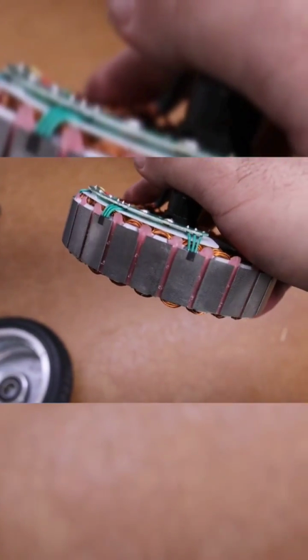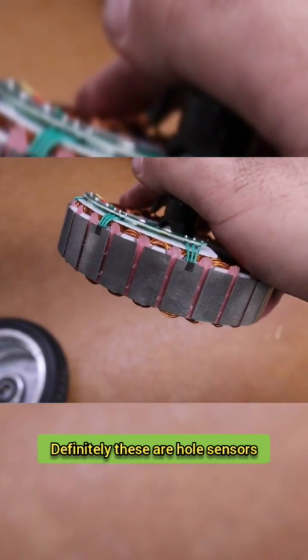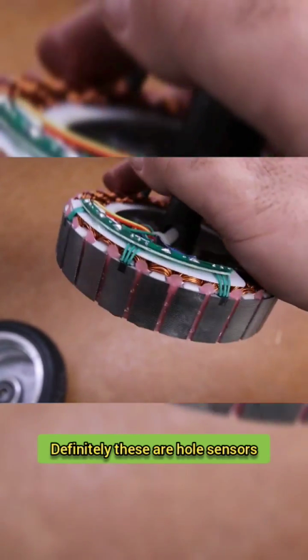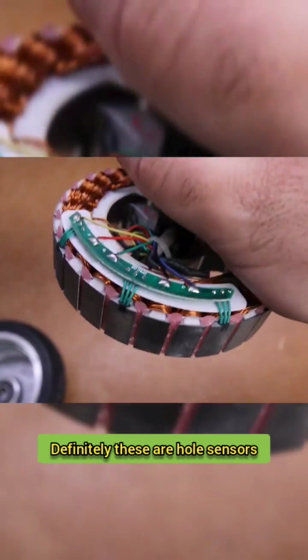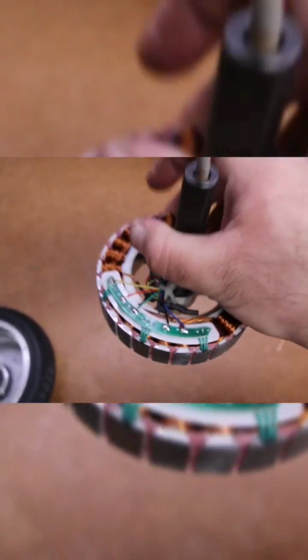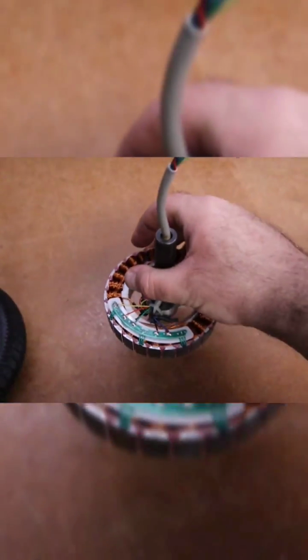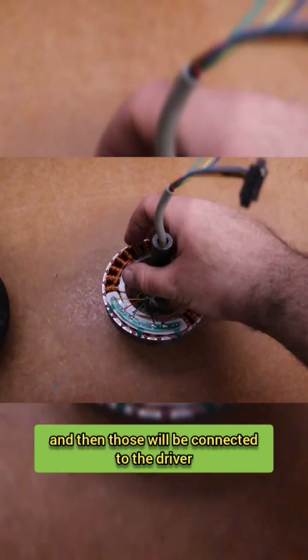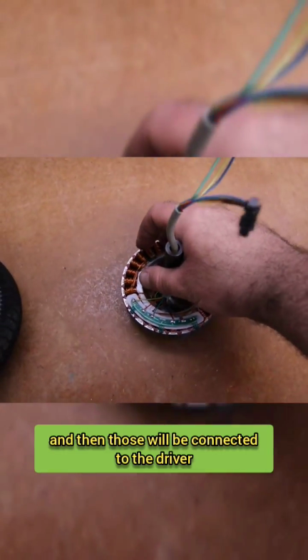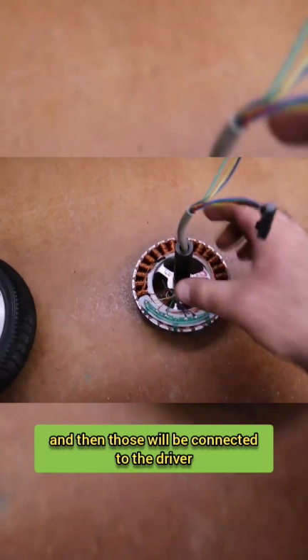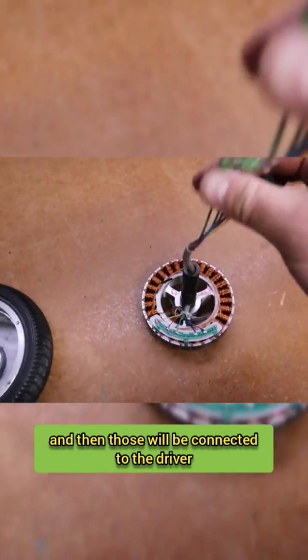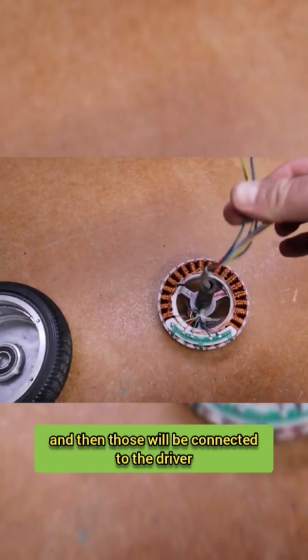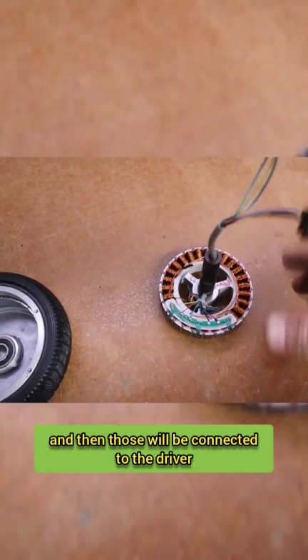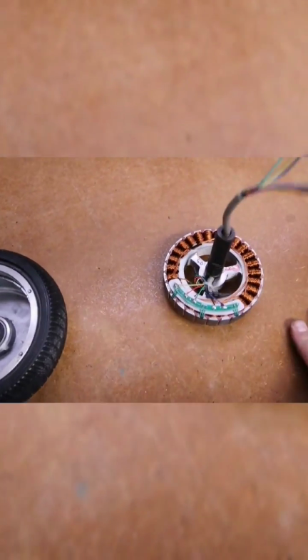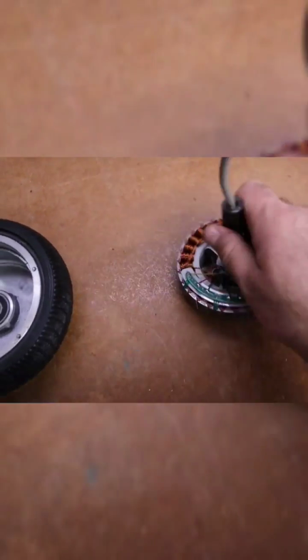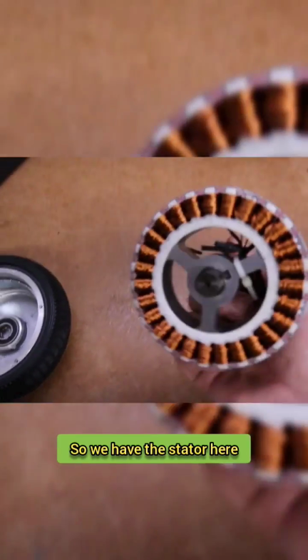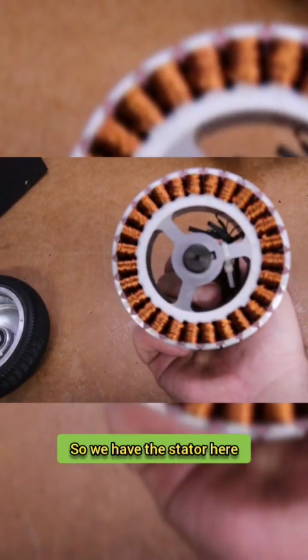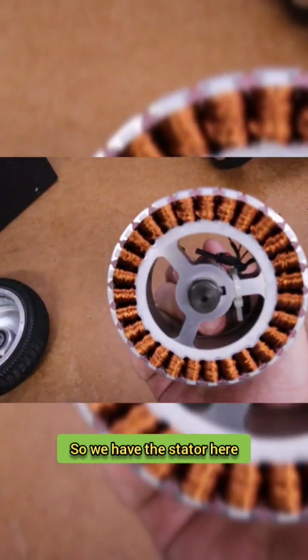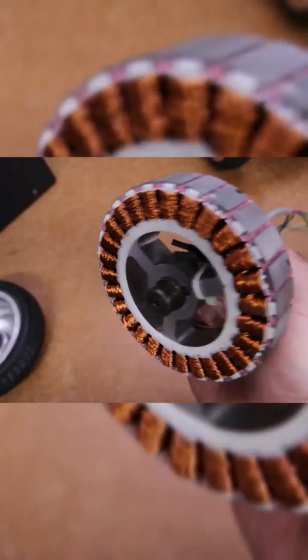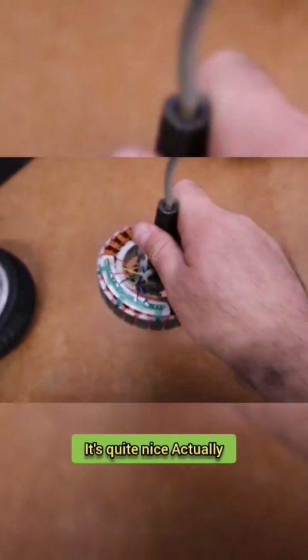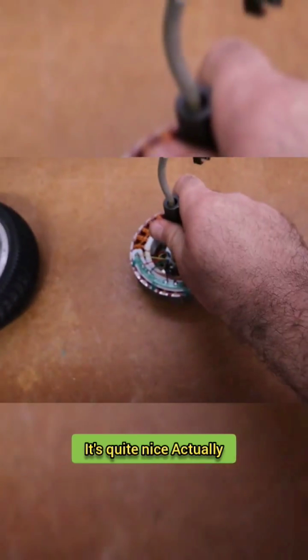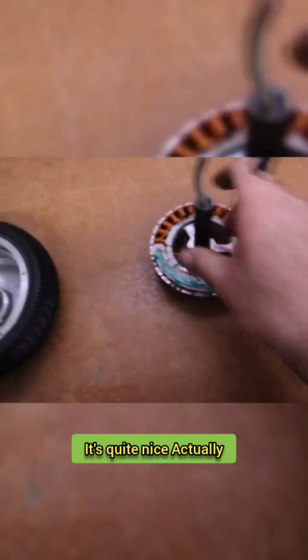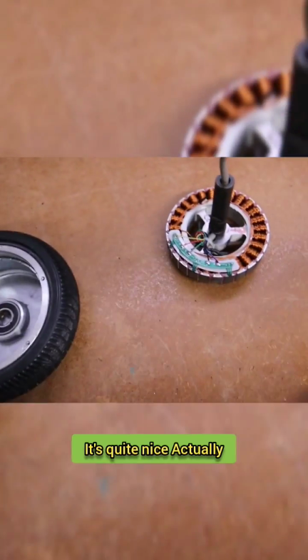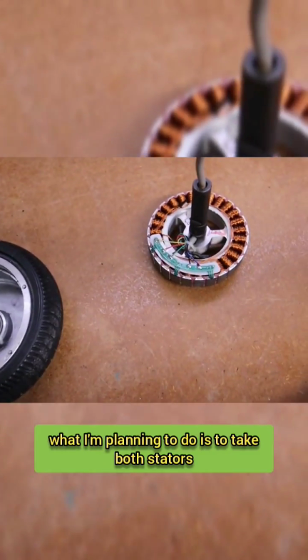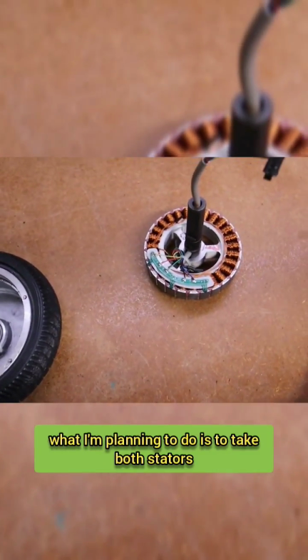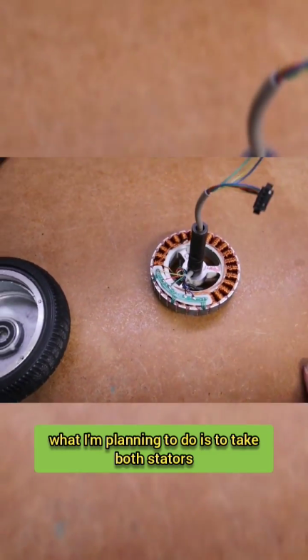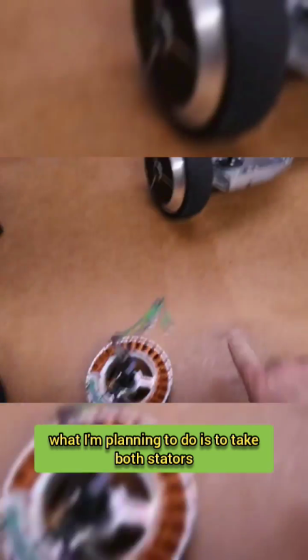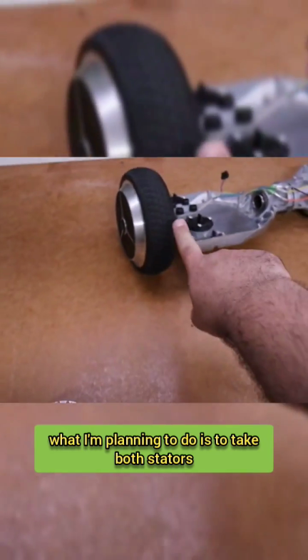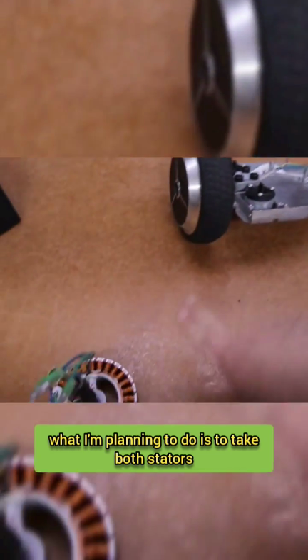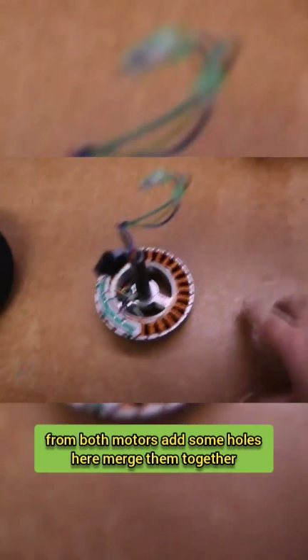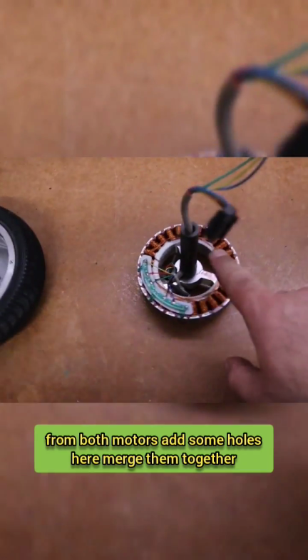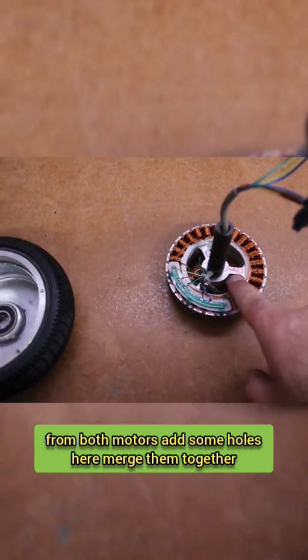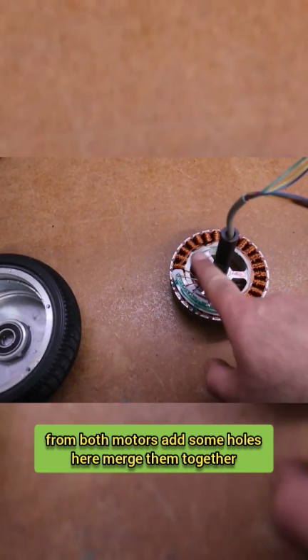These are definitely Hall sensors, and they will be connected to the driver. So we have the stator here — it's quite nice actually. What I'm planning to do is take both stators from both motors and add some holes here.